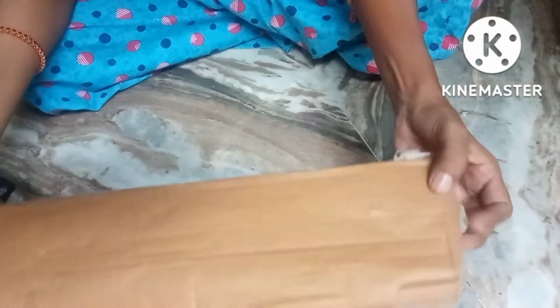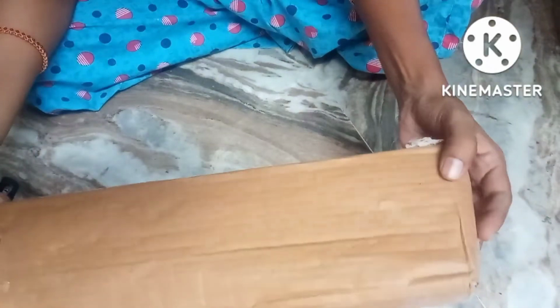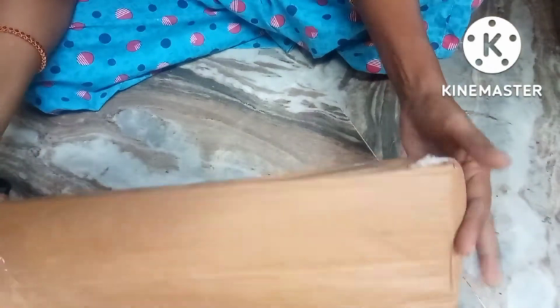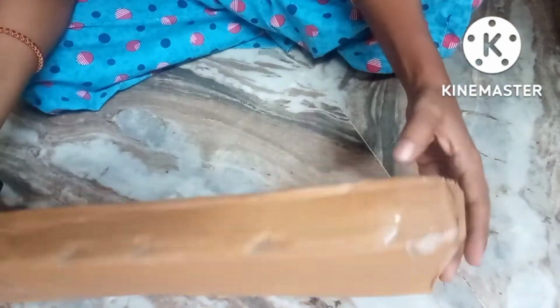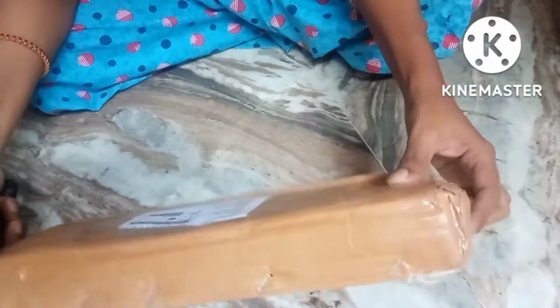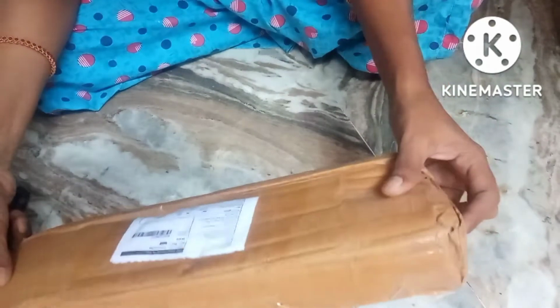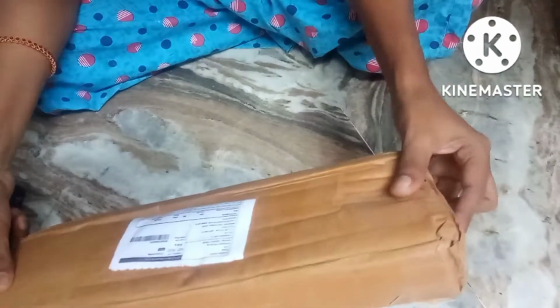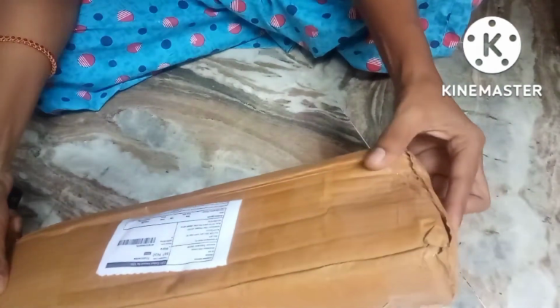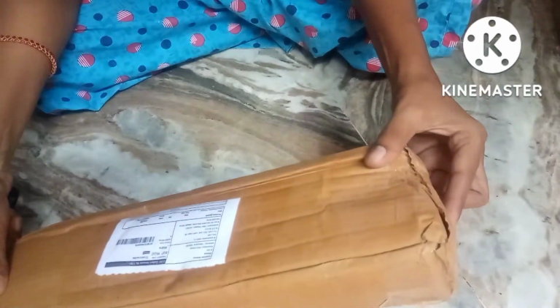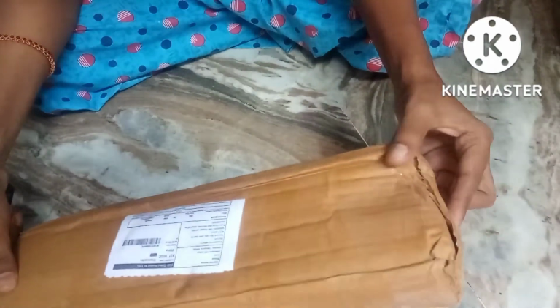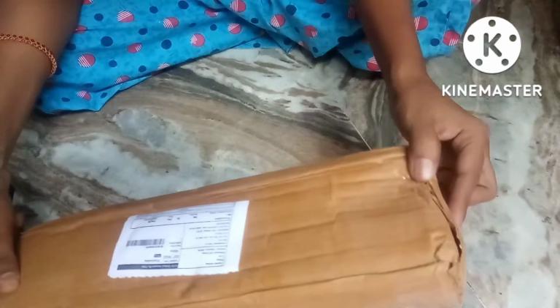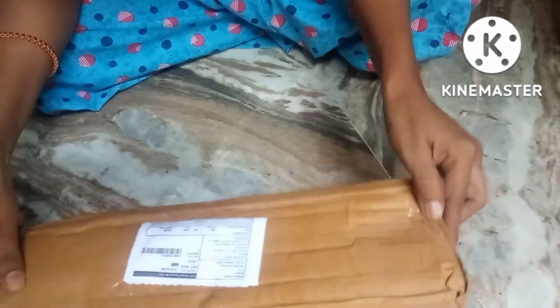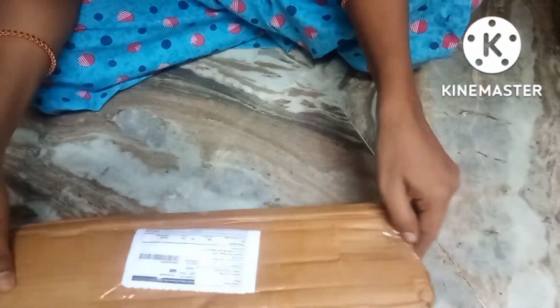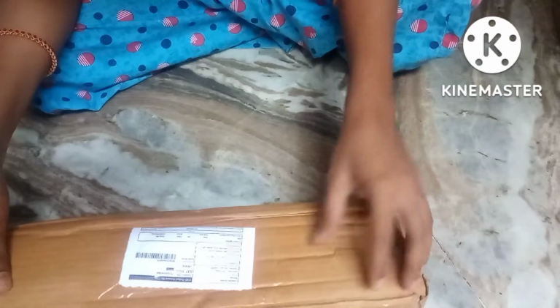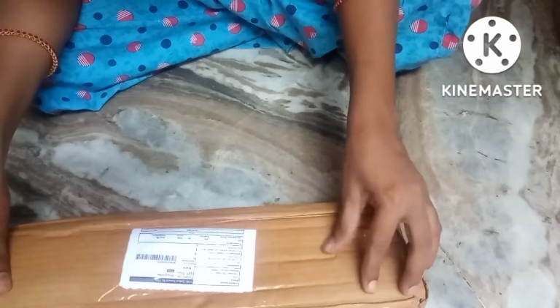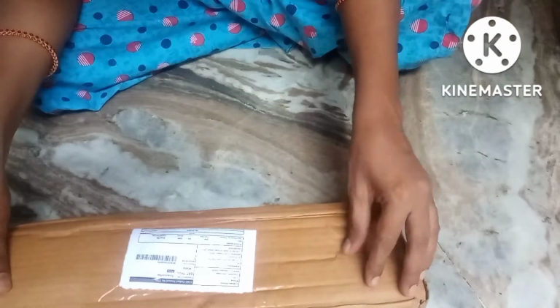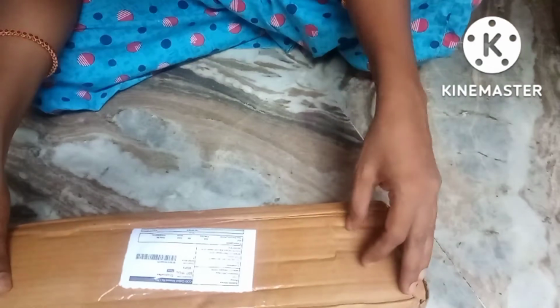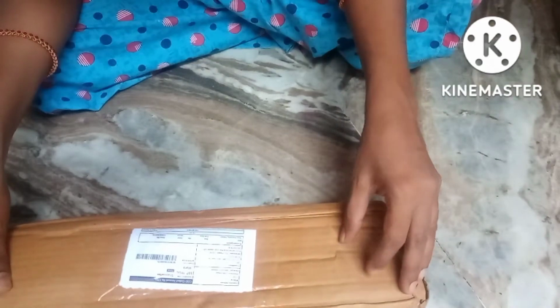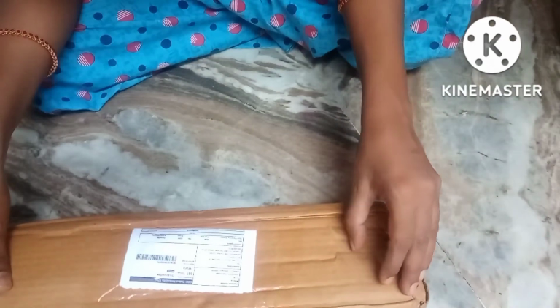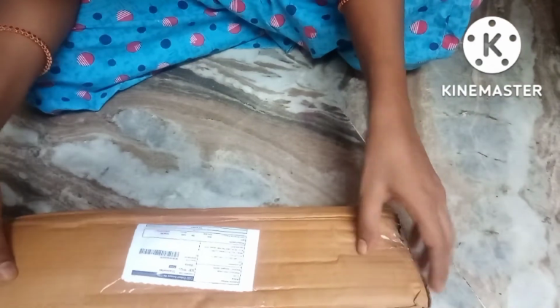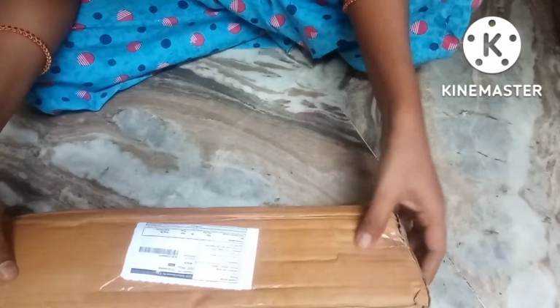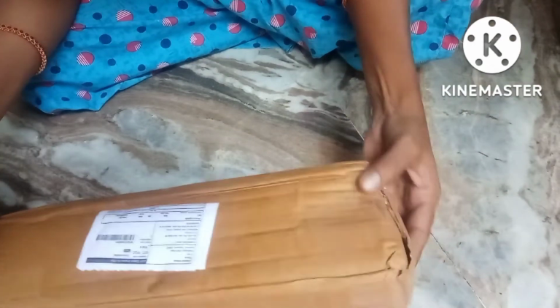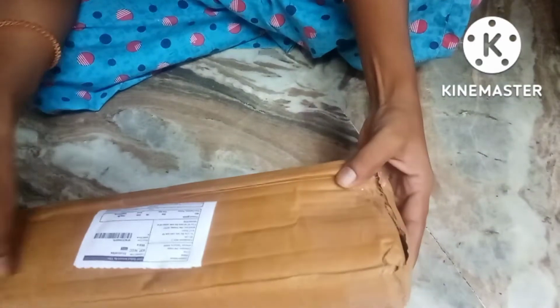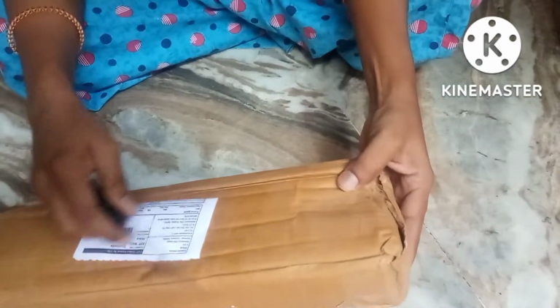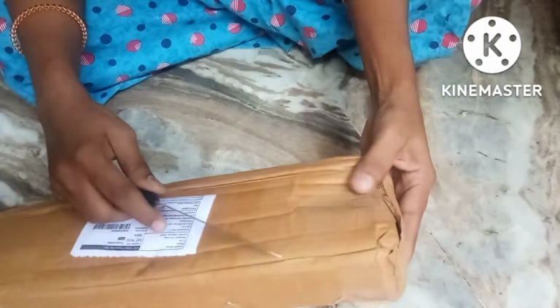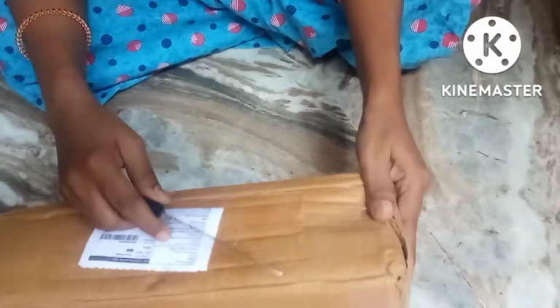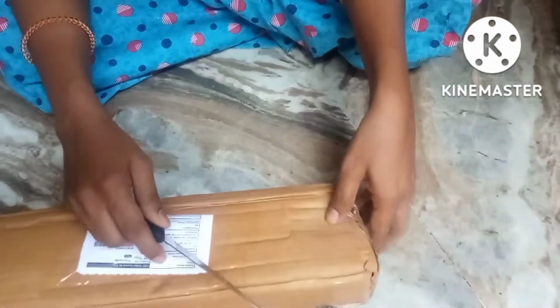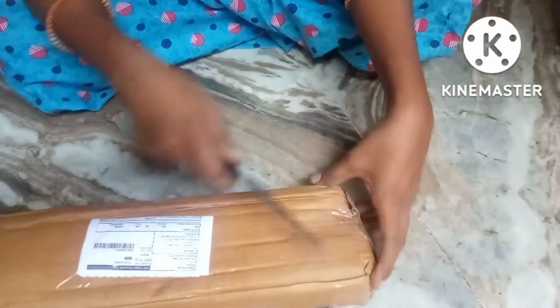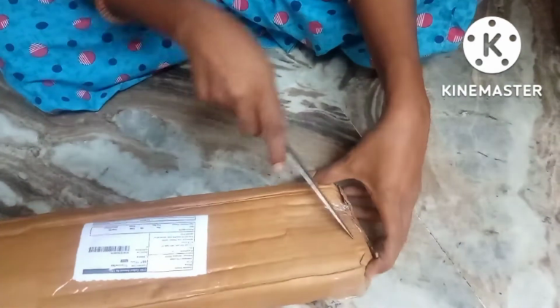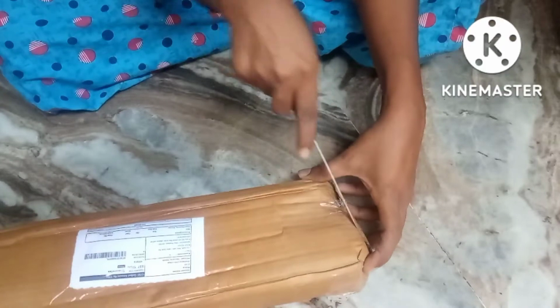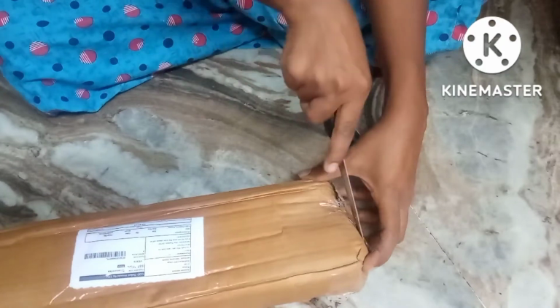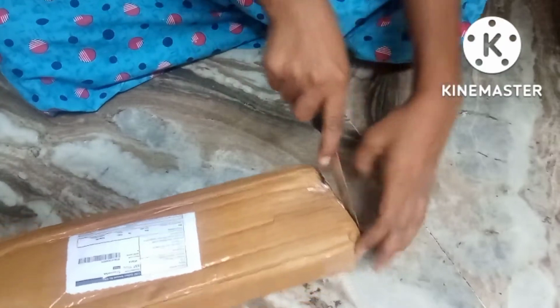I am going to use it in the kitchen. I am going to show you how to order it. So I am doing this unboxing.